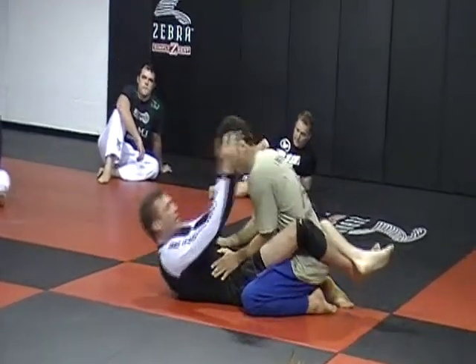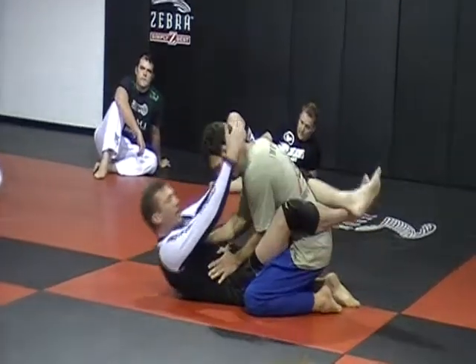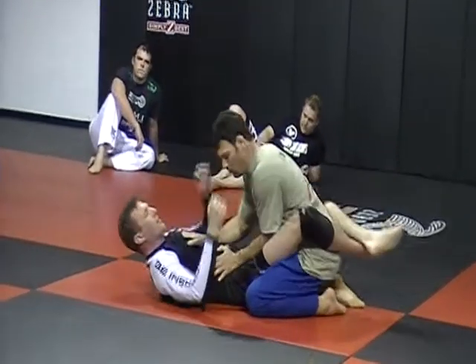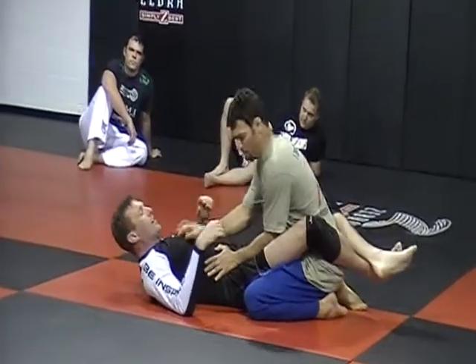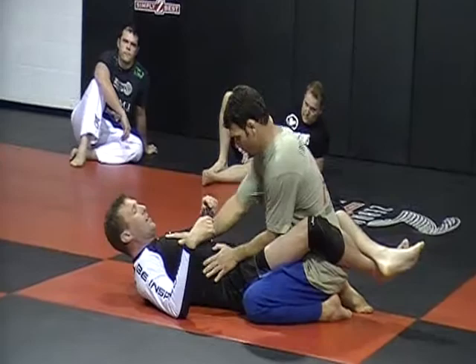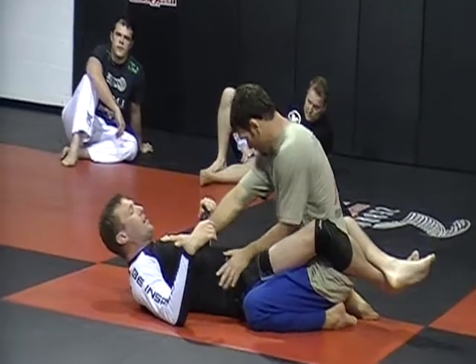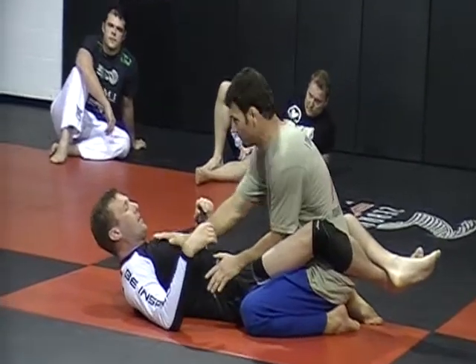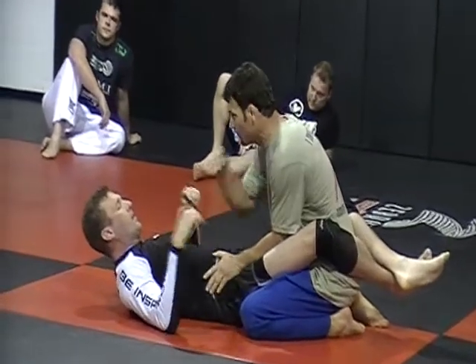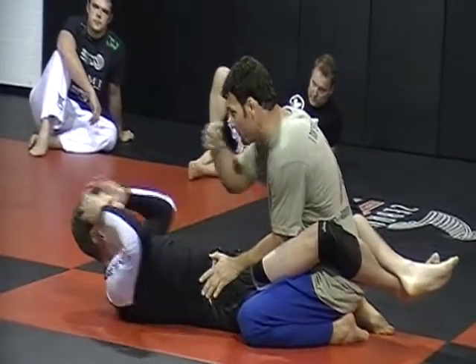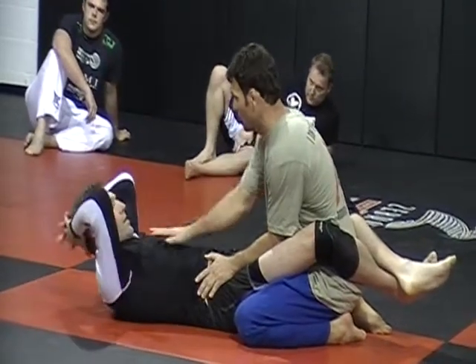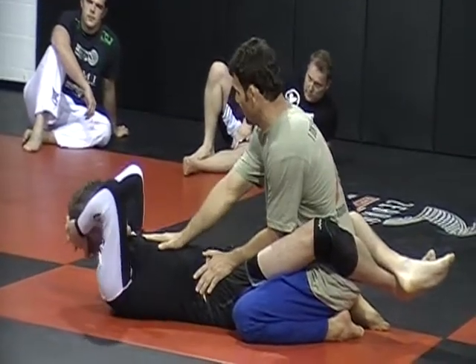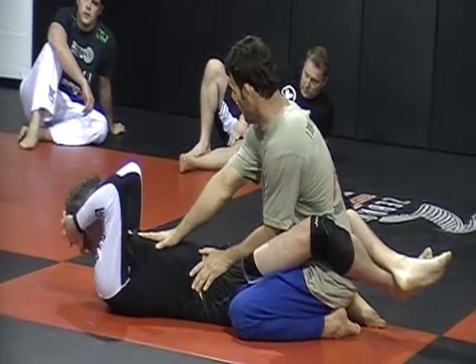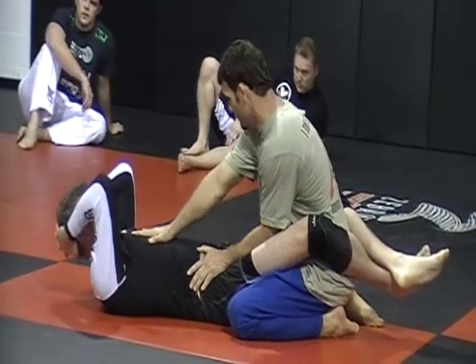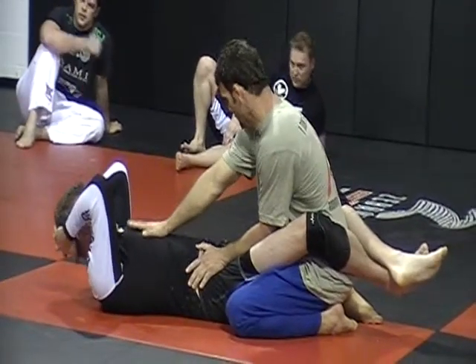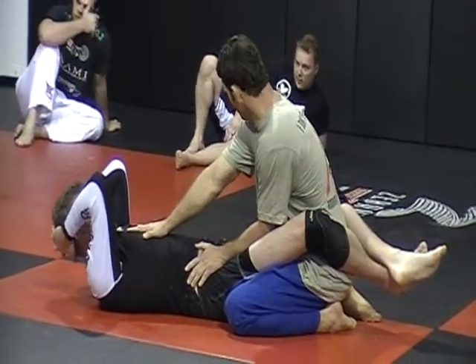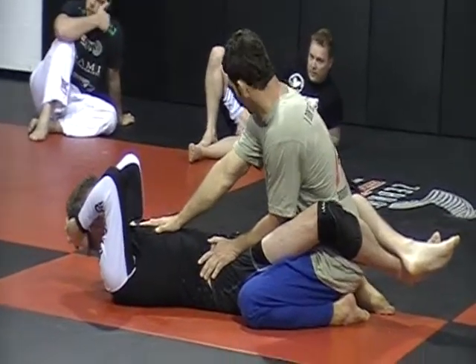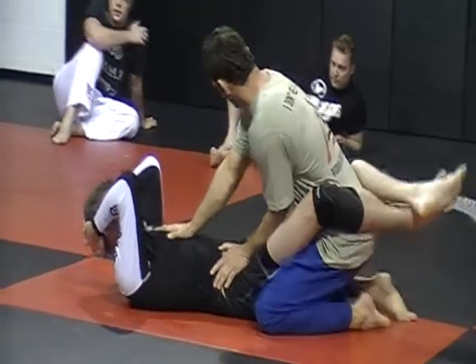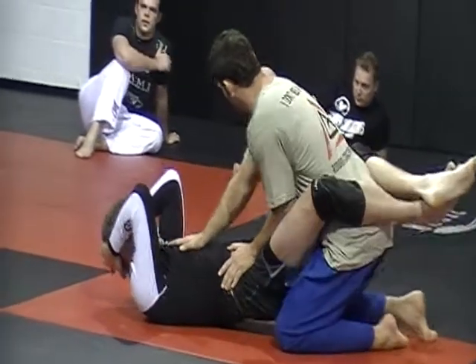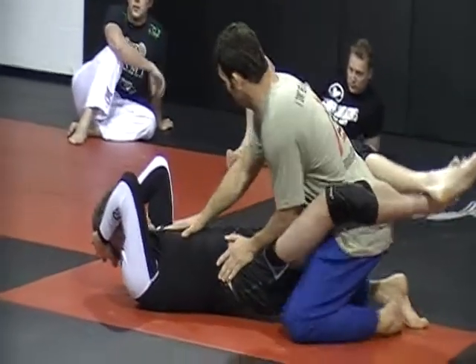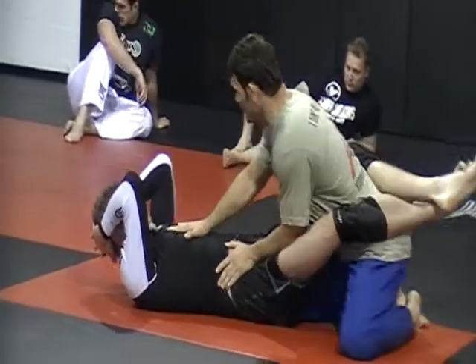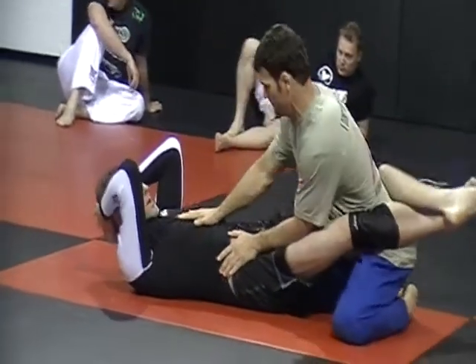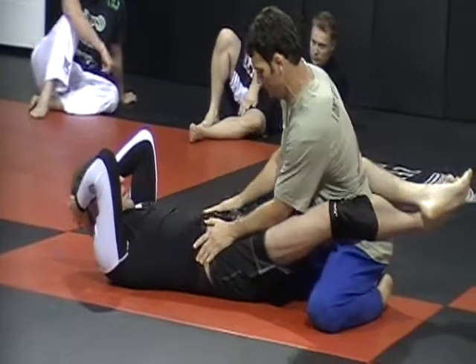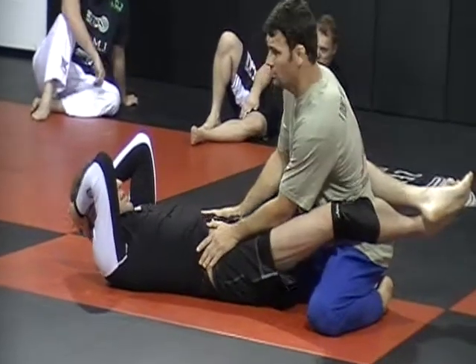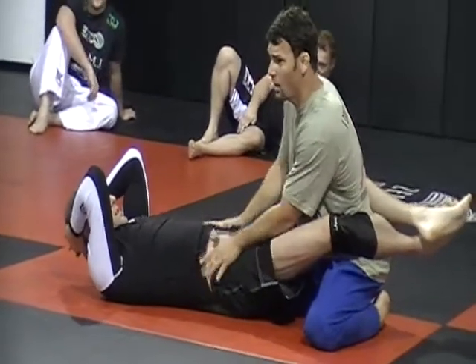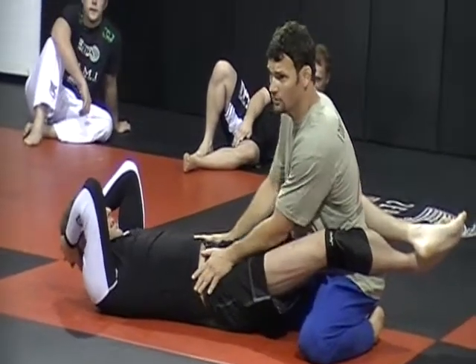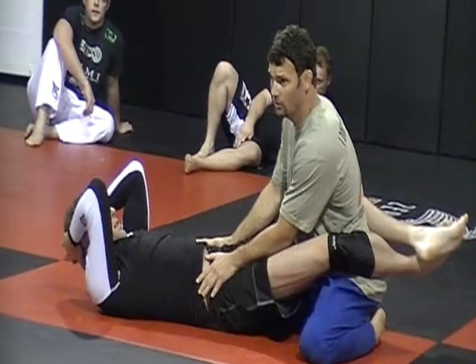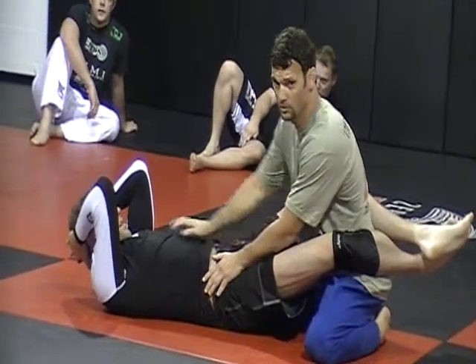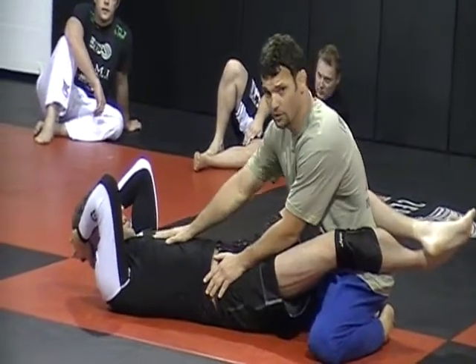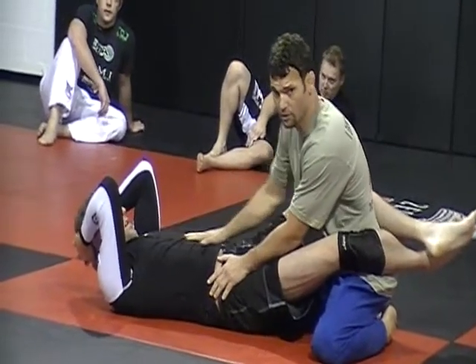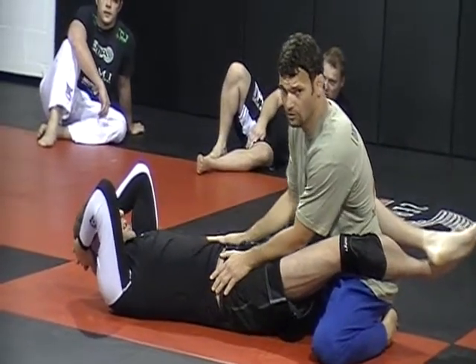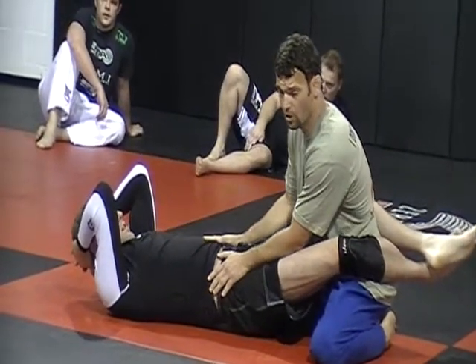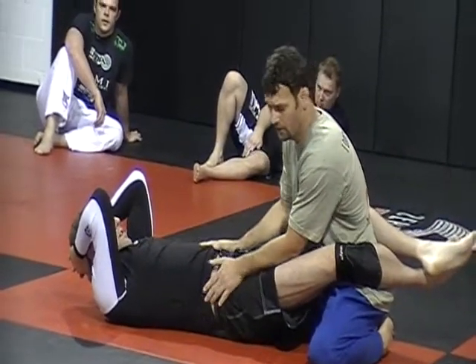If you want, you can start with one hand, you see, in the chest. Then you put your knee, then you walk your — you know — you bring your arm over here.